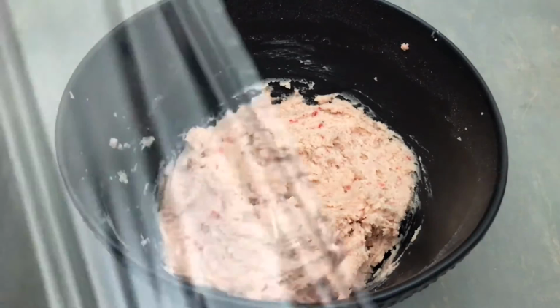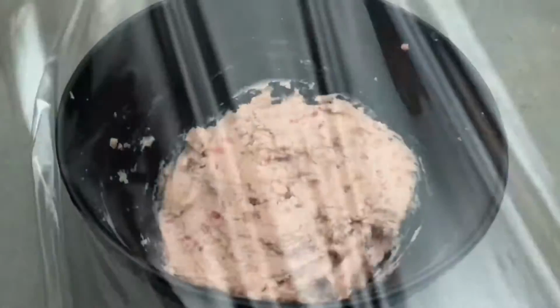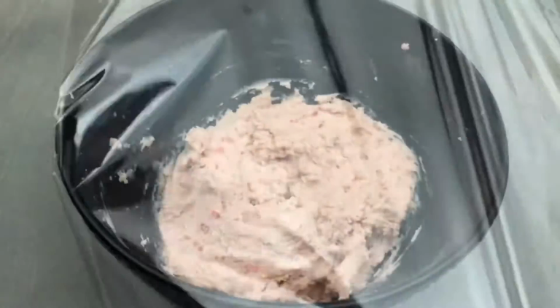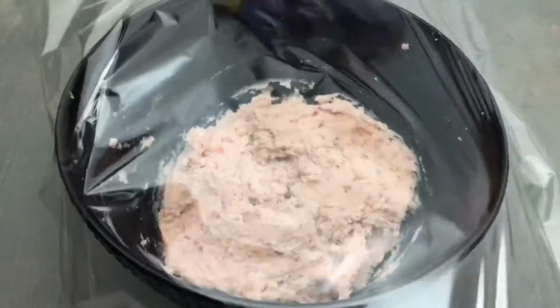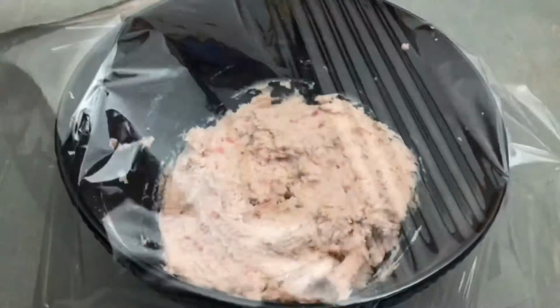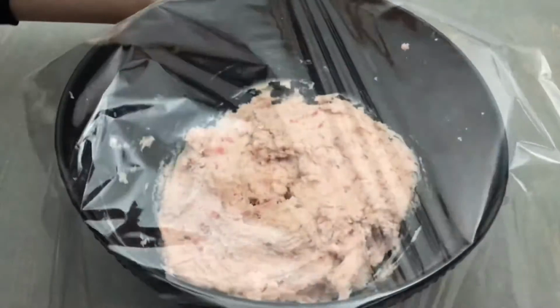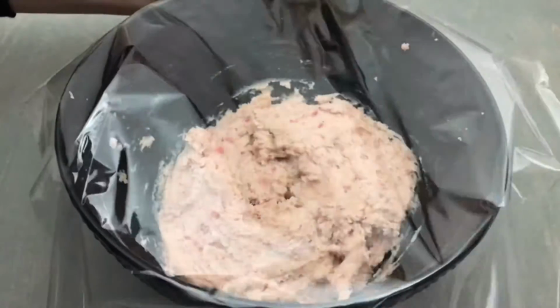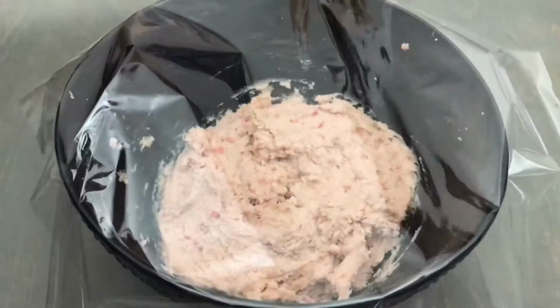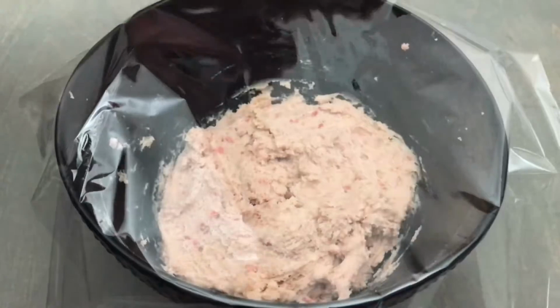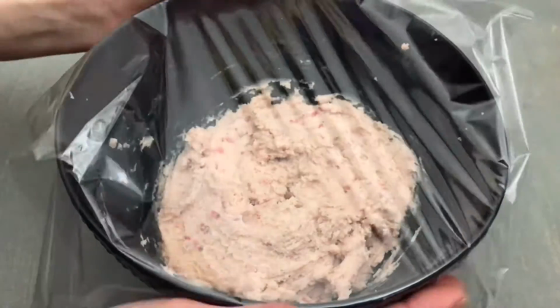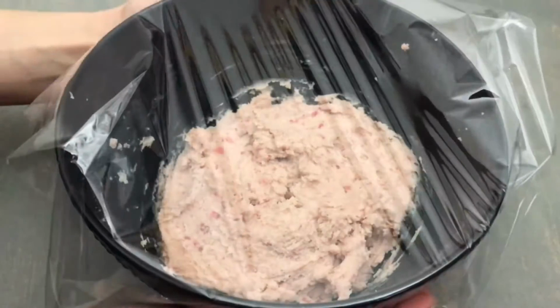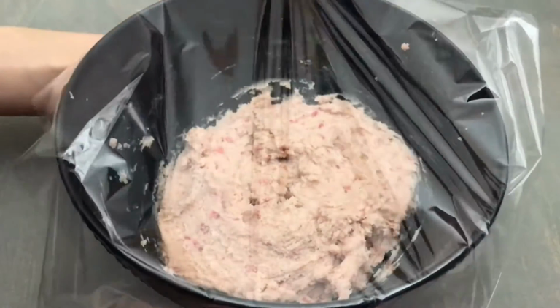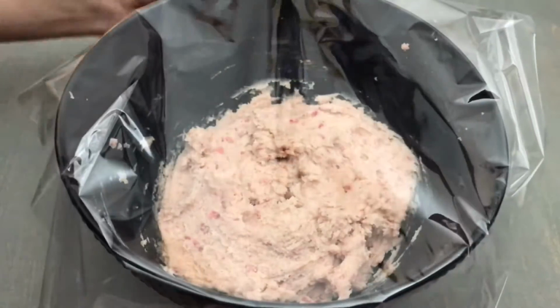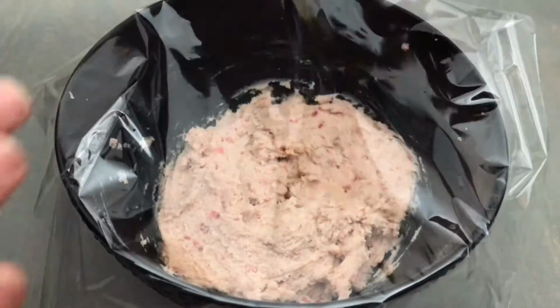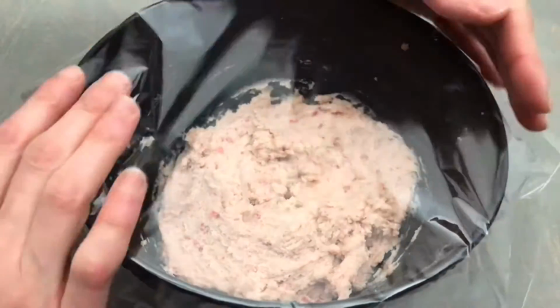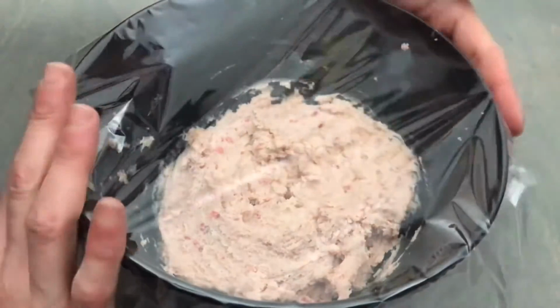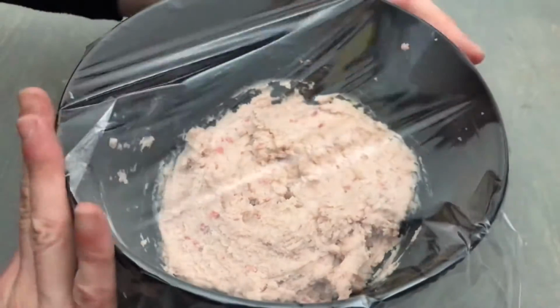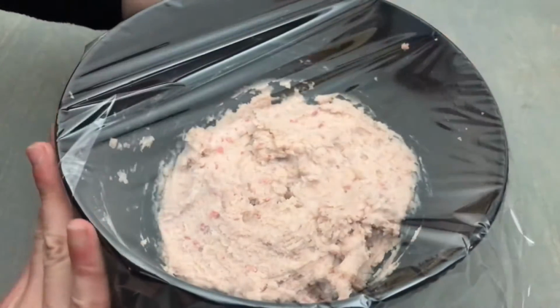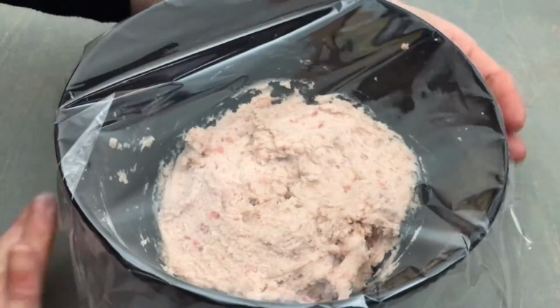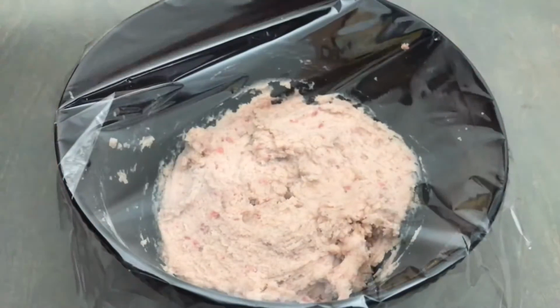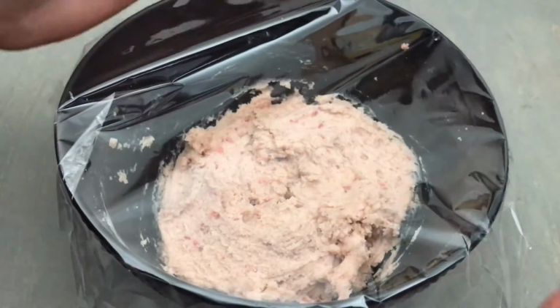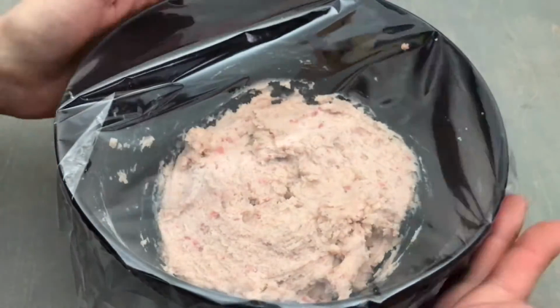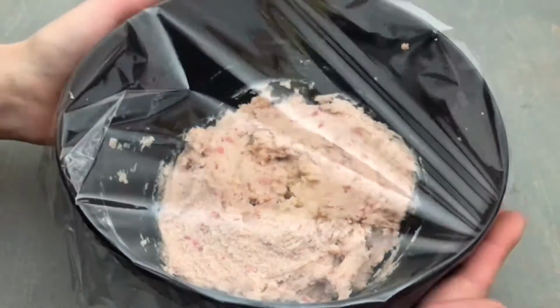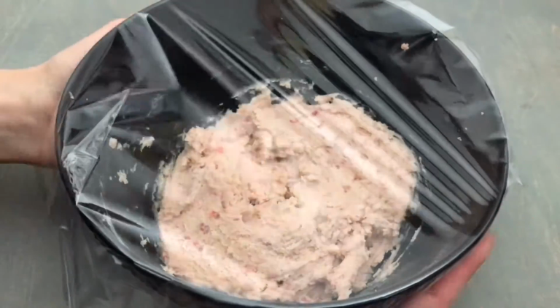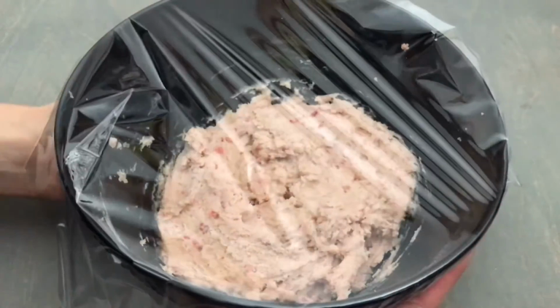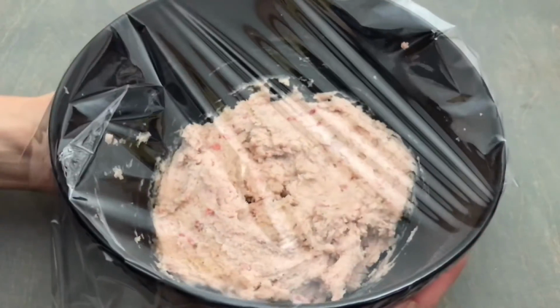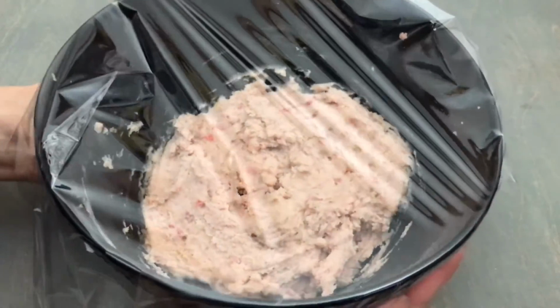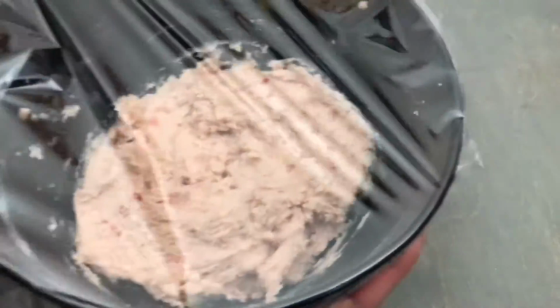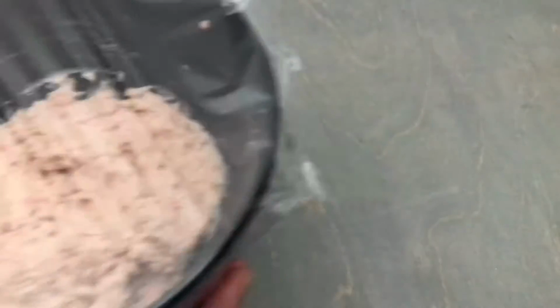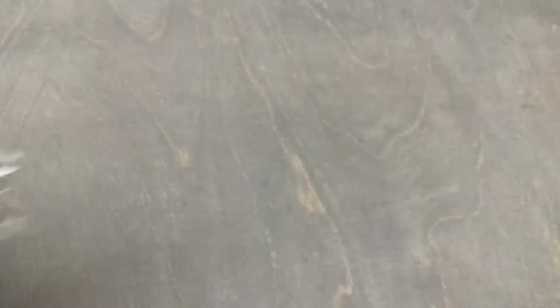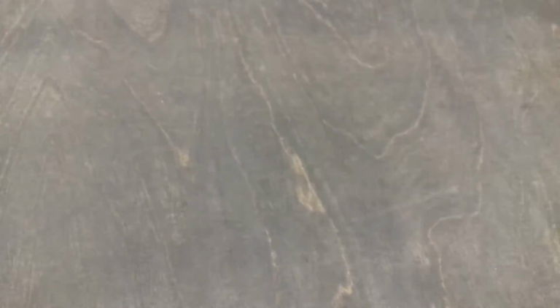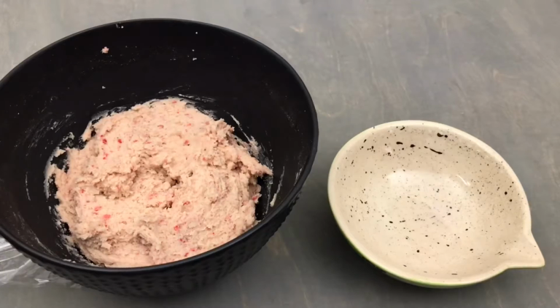Cover the dough and chill for two hours. If you leave it overnight, you'll want to bring it out about 30 minutes before you're going to scoop it.